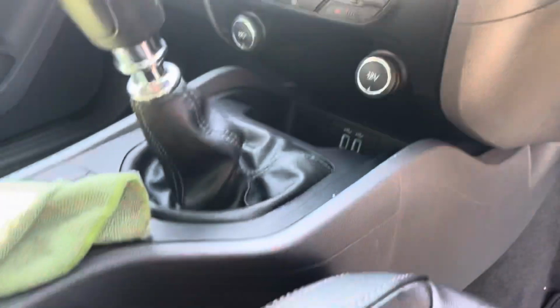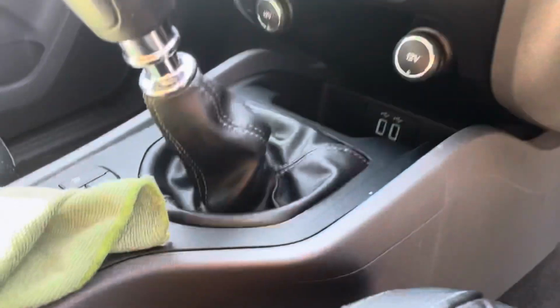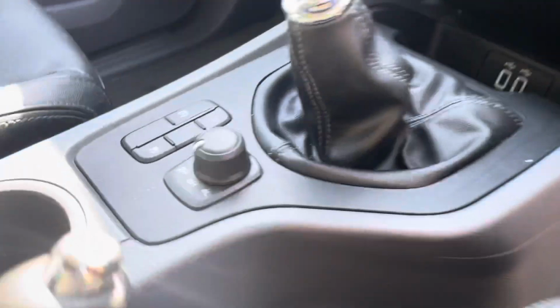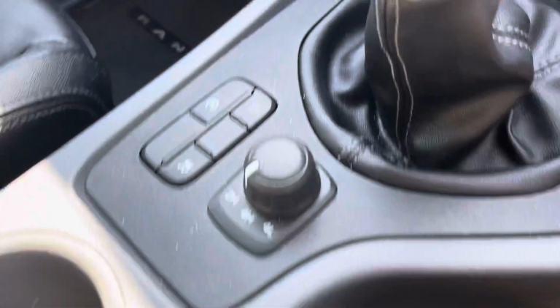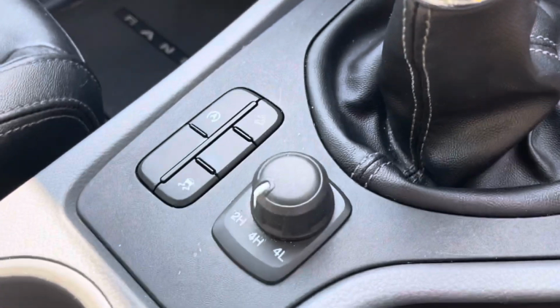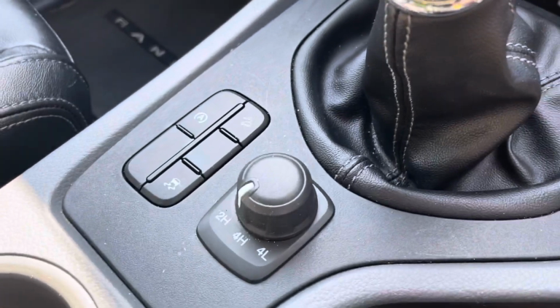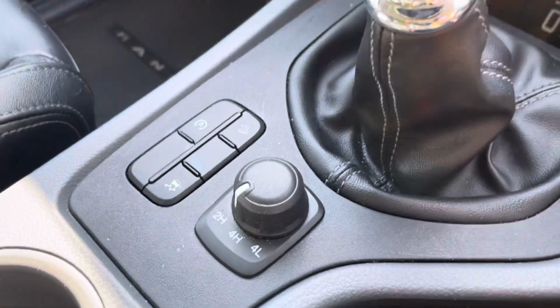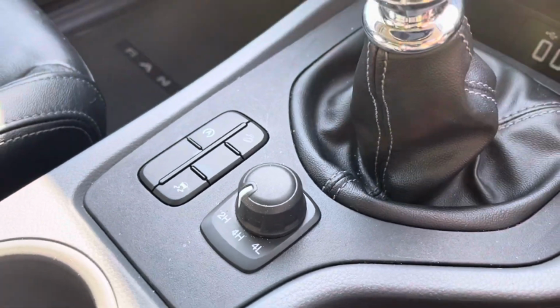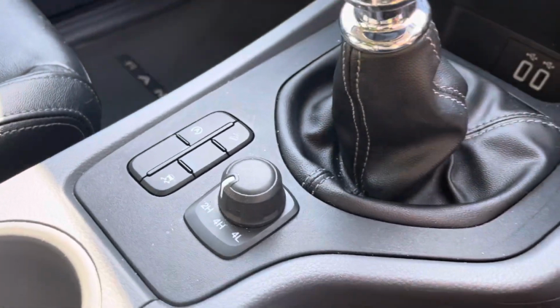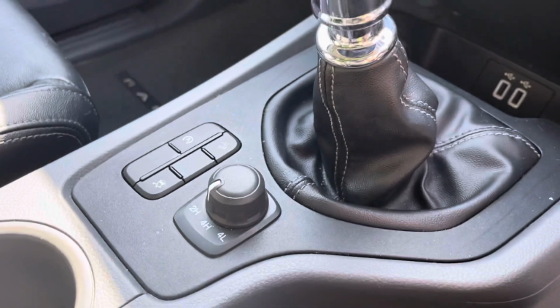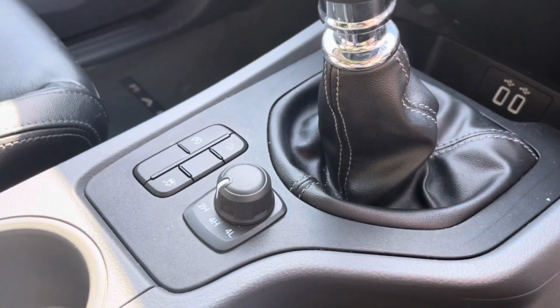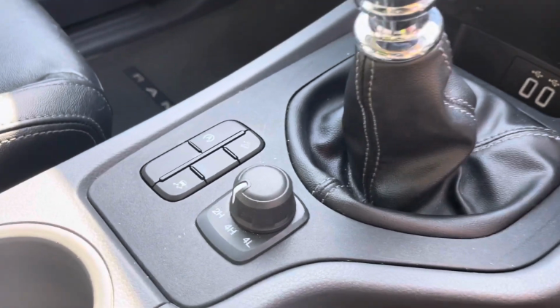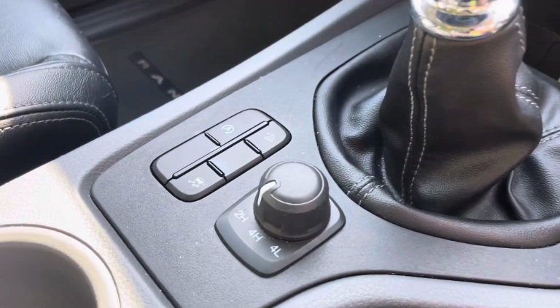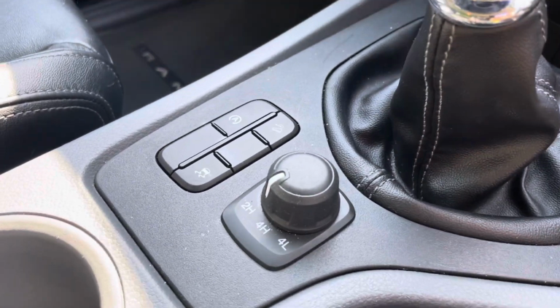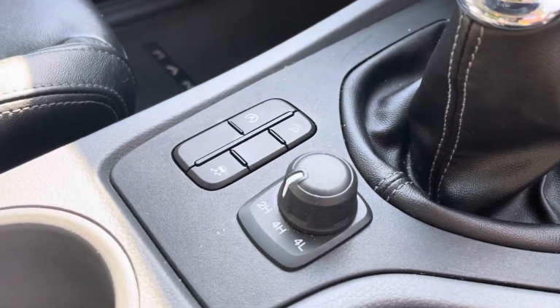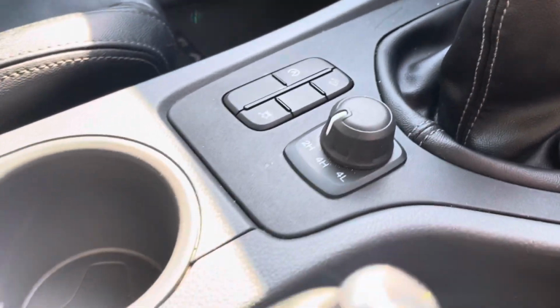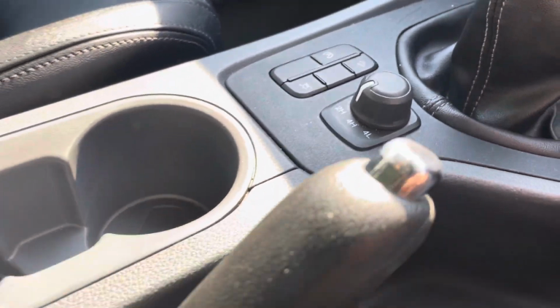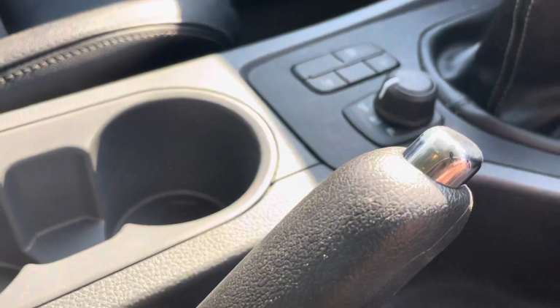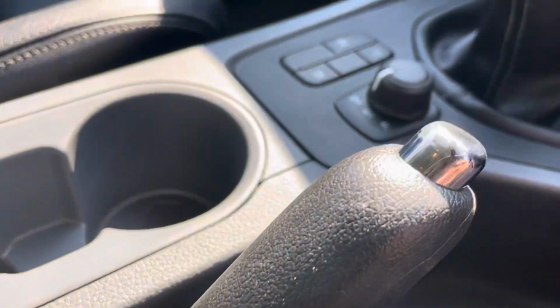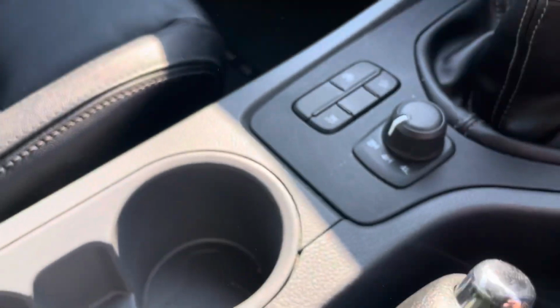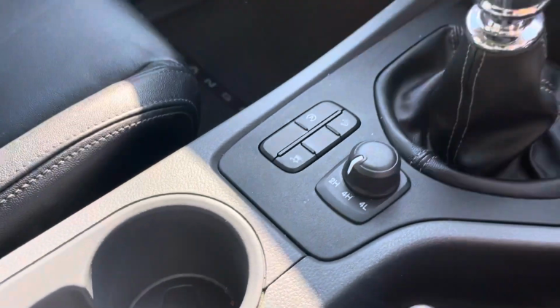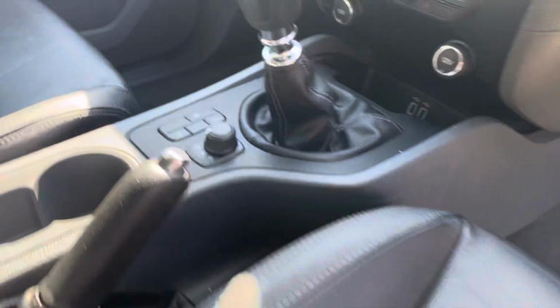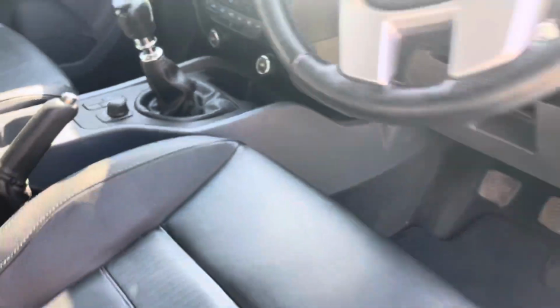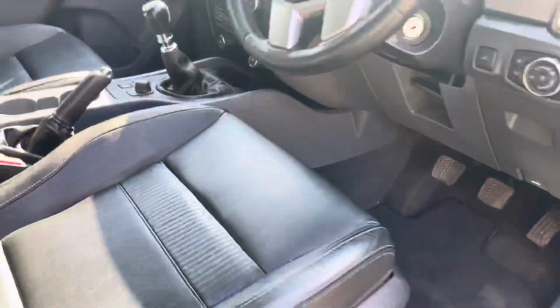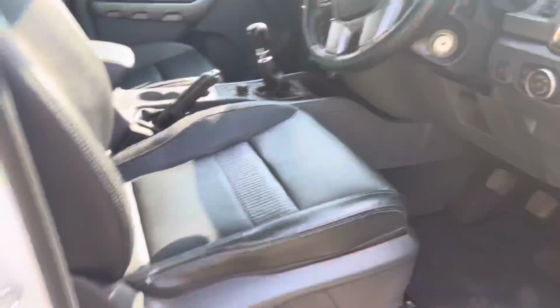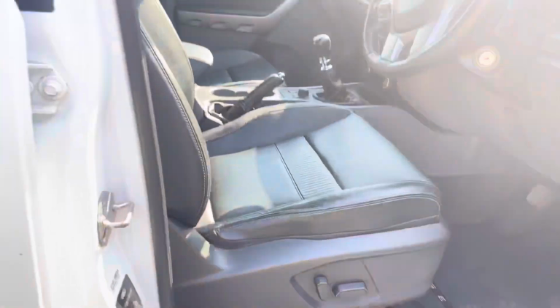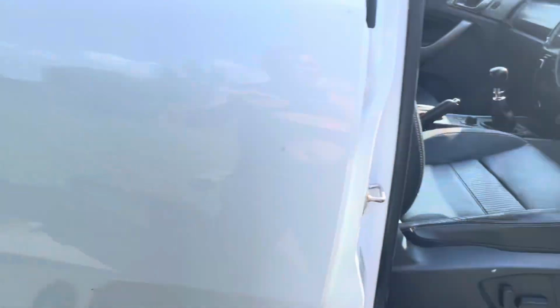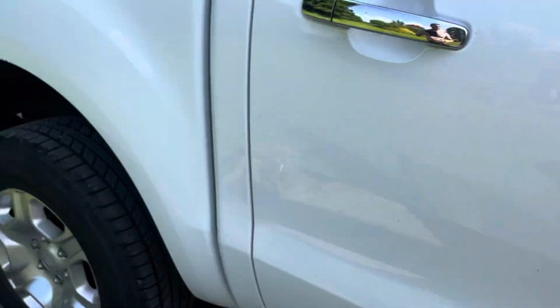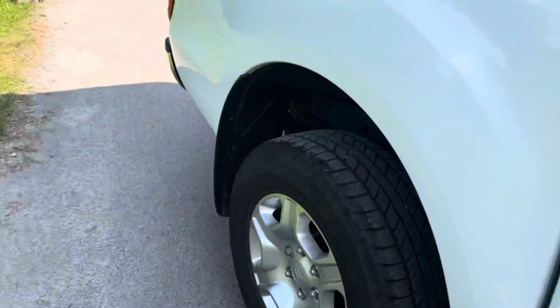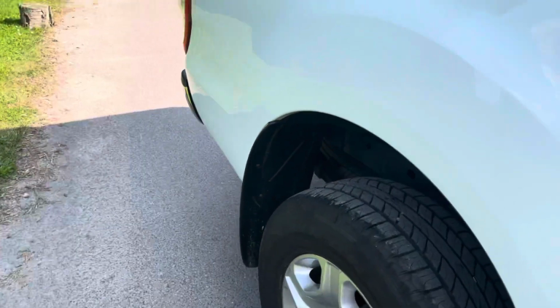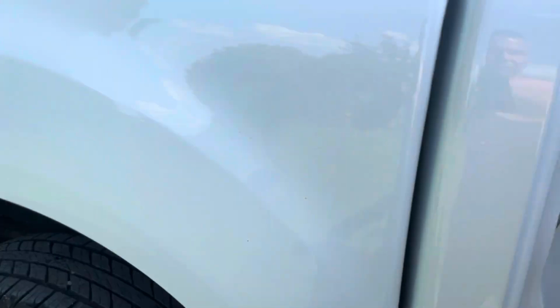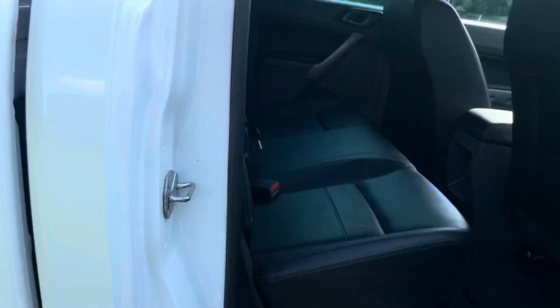This truck has a selectable four-wheel drive. It runs in rear-wheel drive normally, and you can select the four-wheel drive as and when you need it. It also has start-stop on this truck to make it comply with Euro 6.